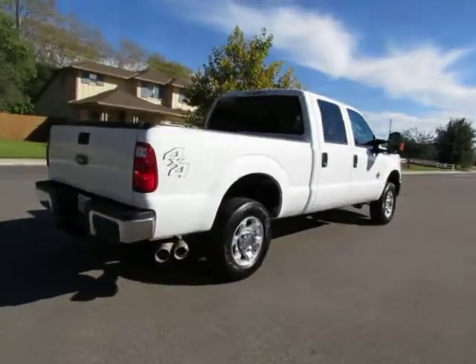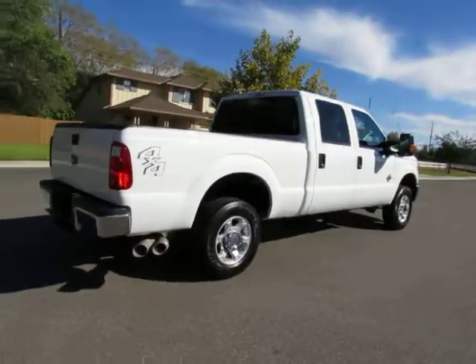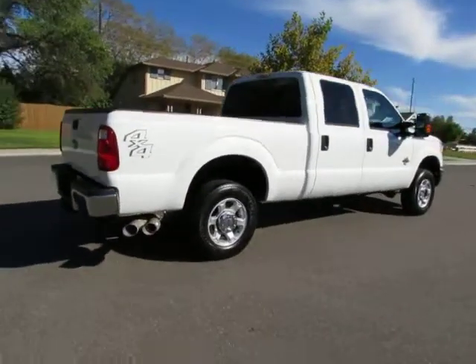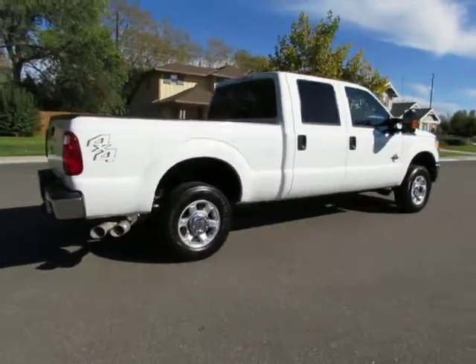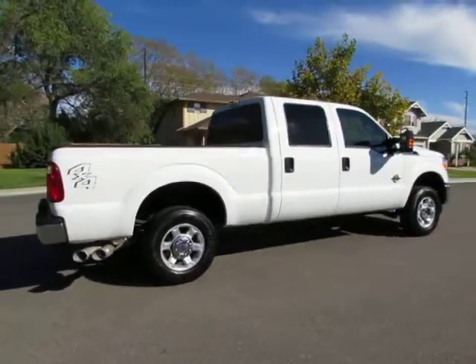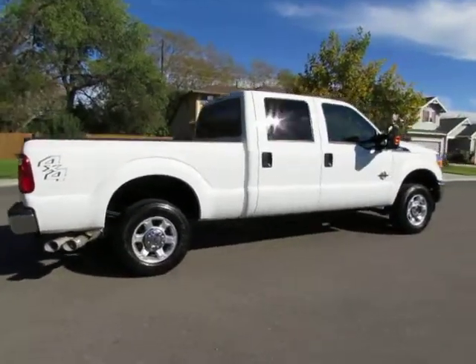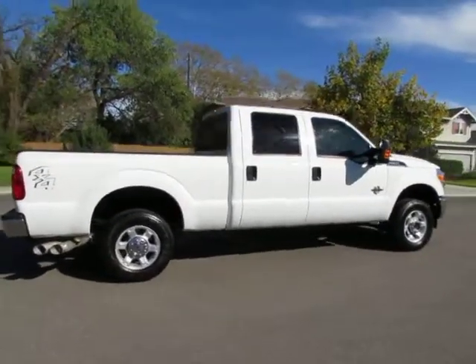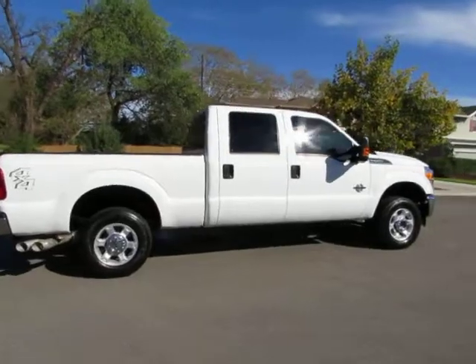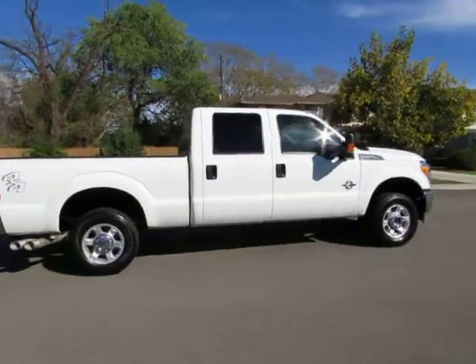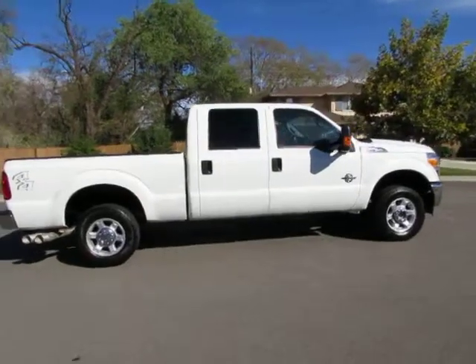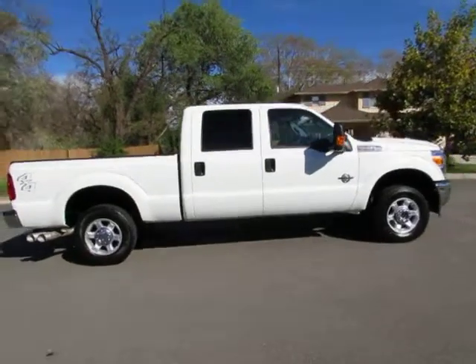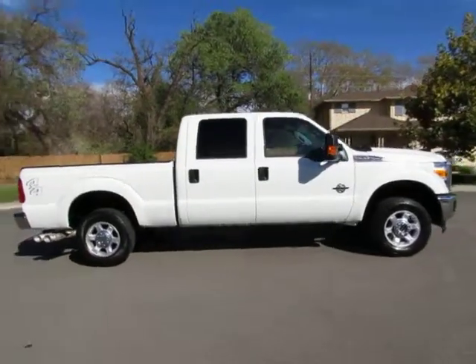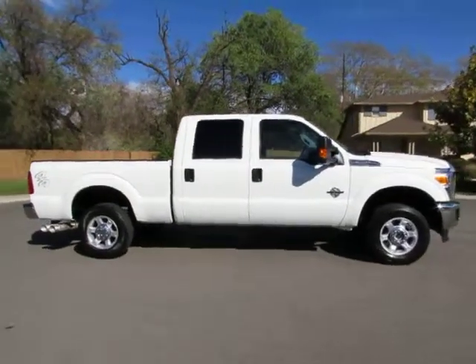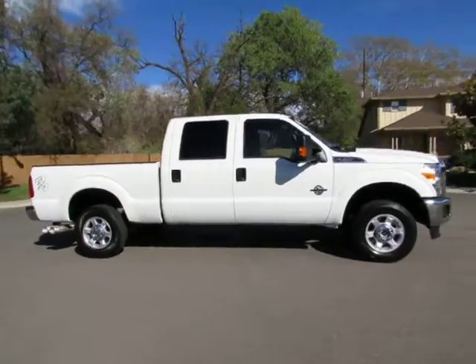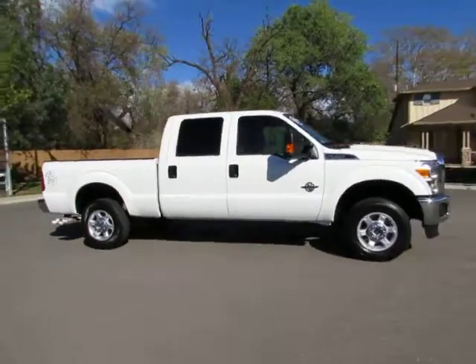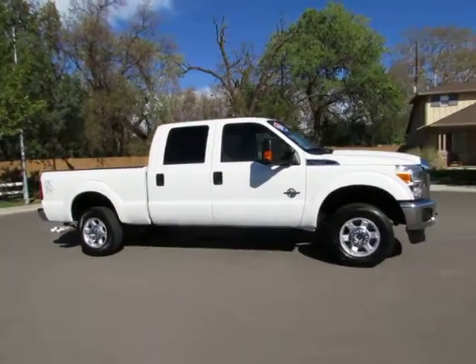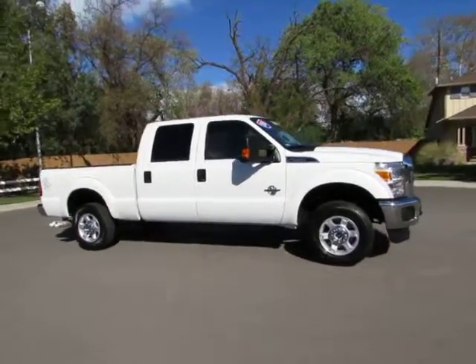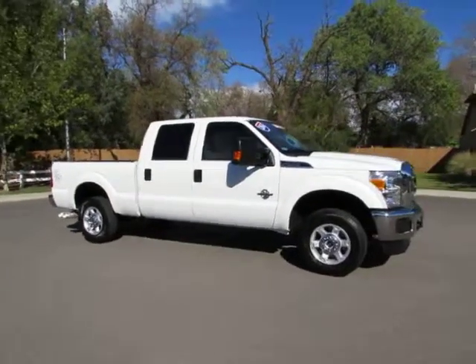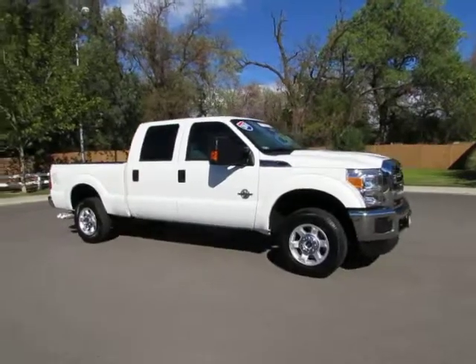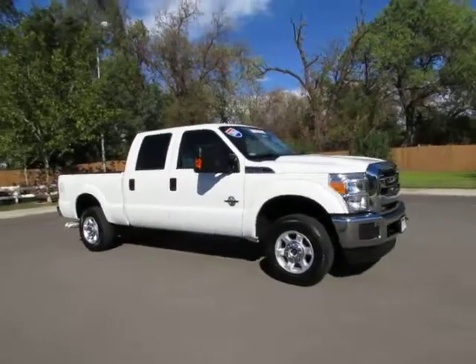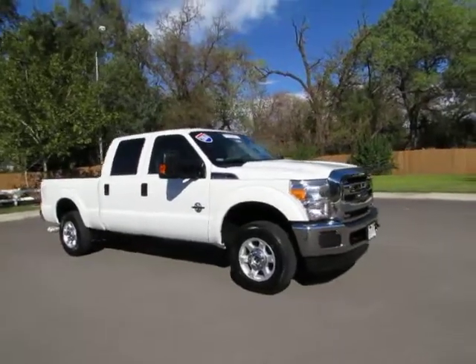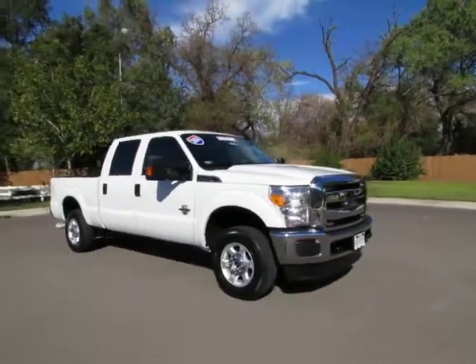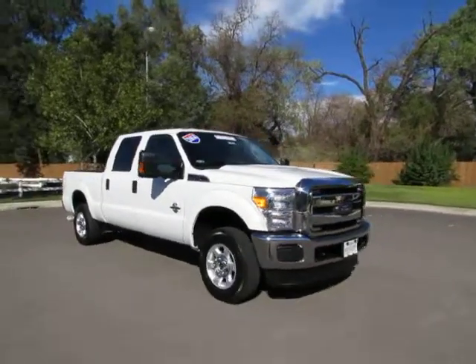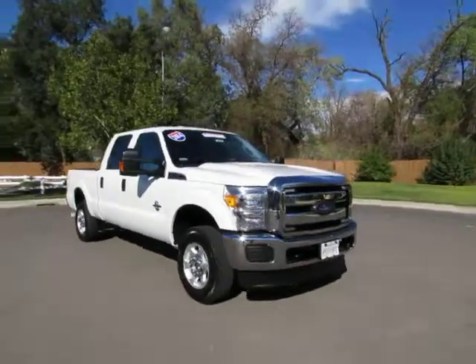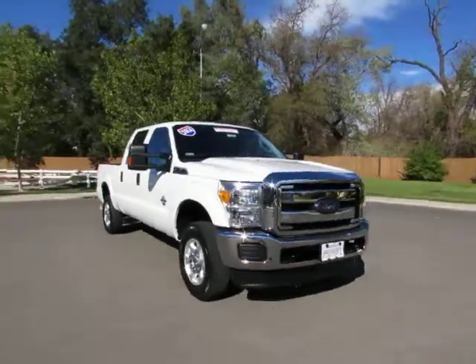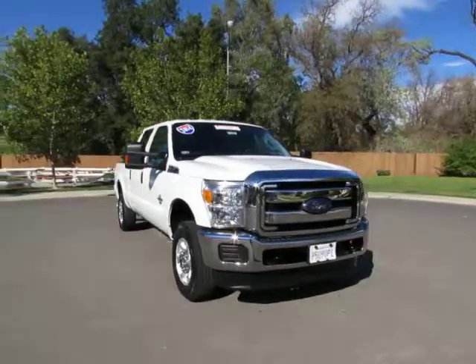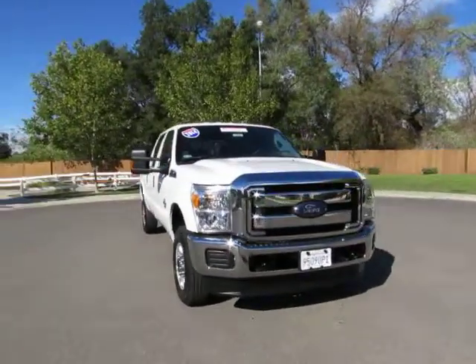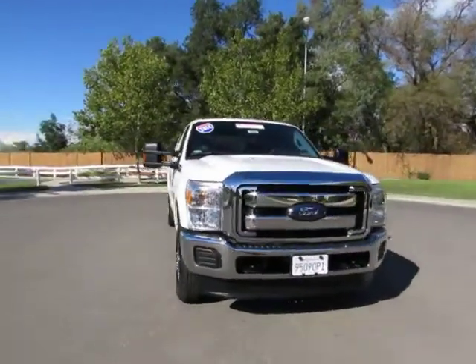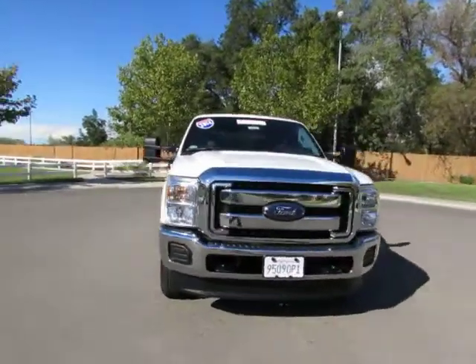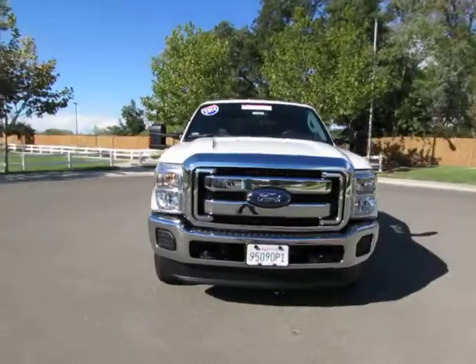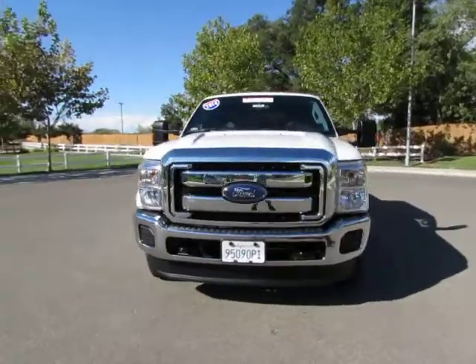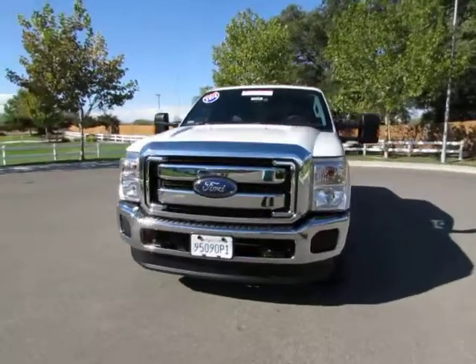Take a look at the 2014 Ford F-250, certified pre-owned, has gone through a 115-point safety inspection and comes with a three month, 3,000 mile warranty. It's a Power Stroke diesel, automatic transmission.